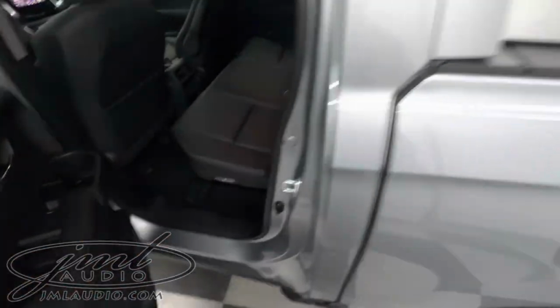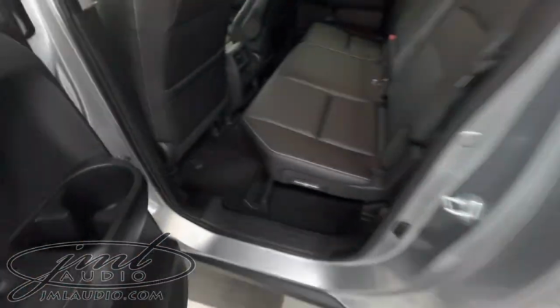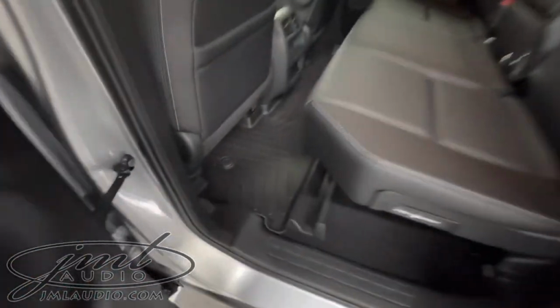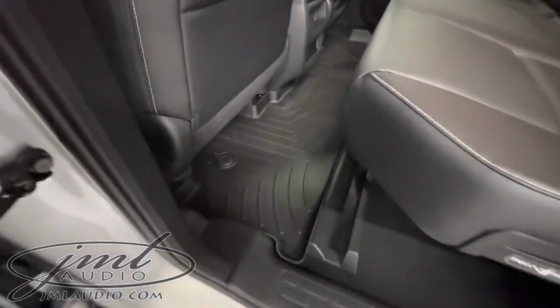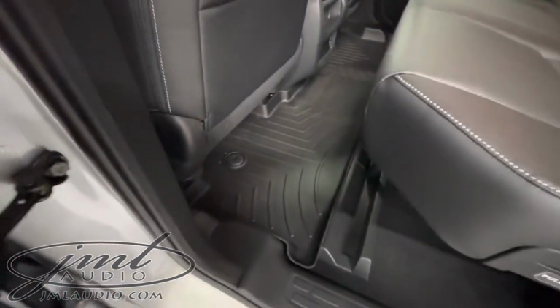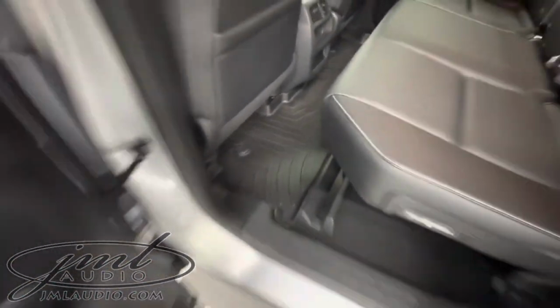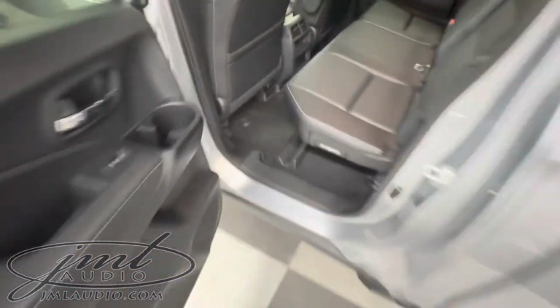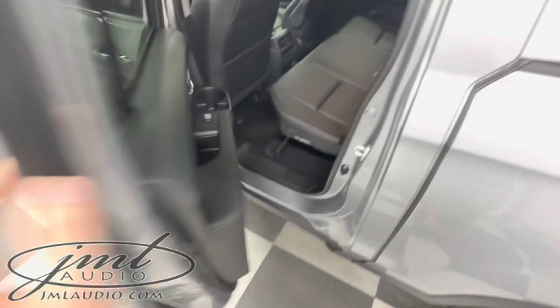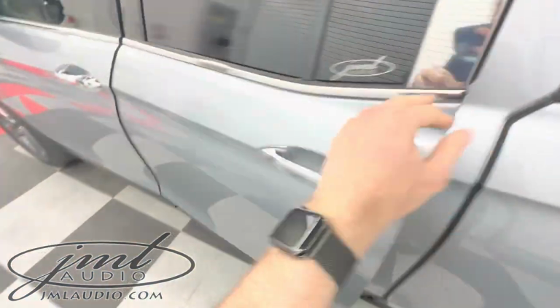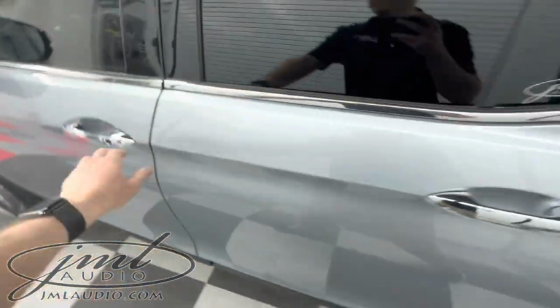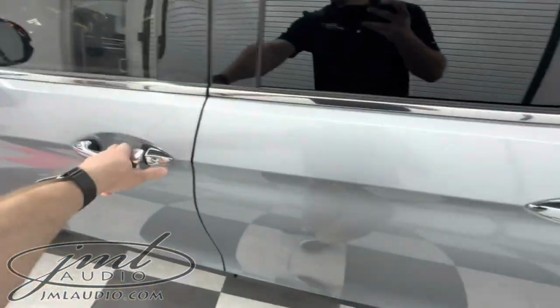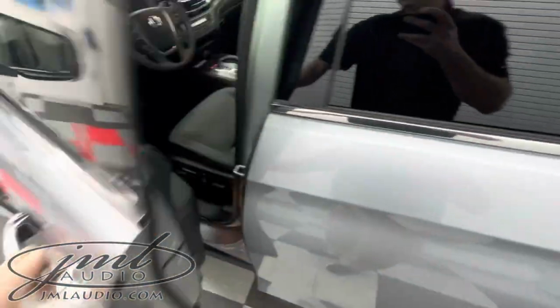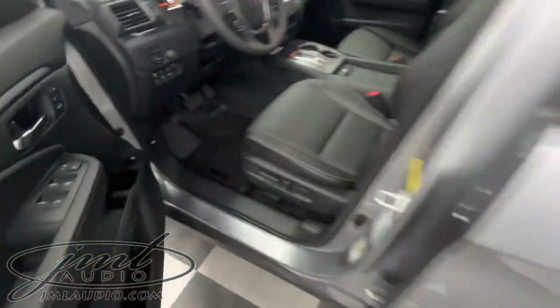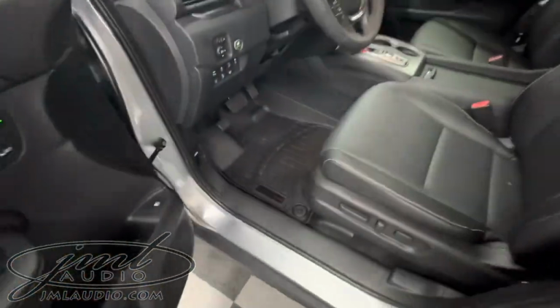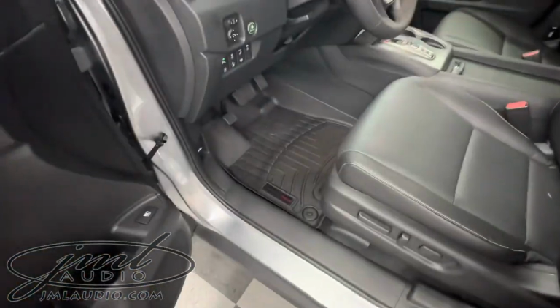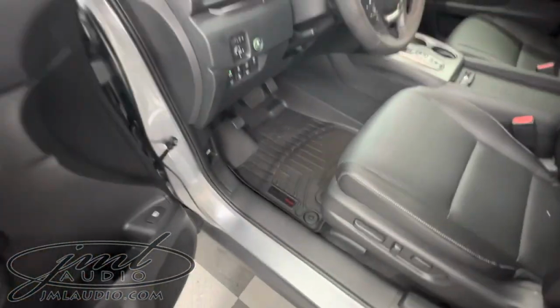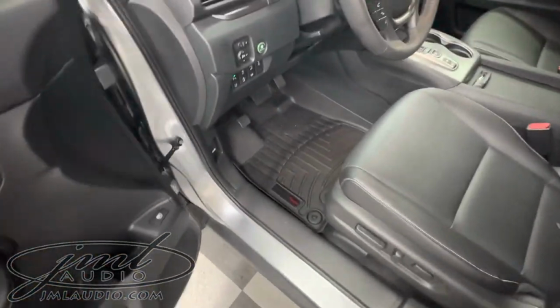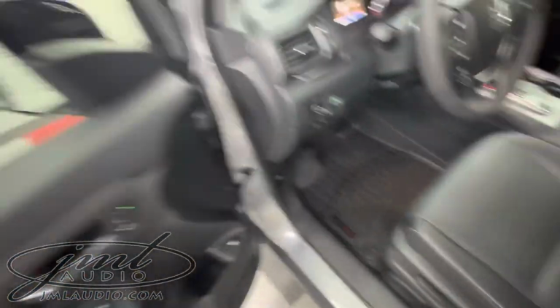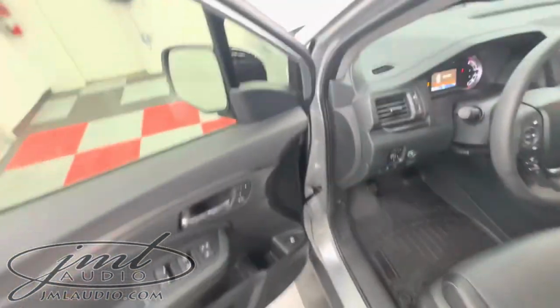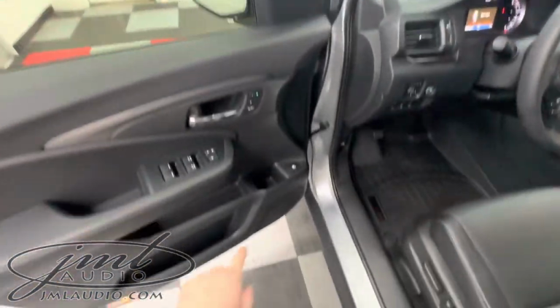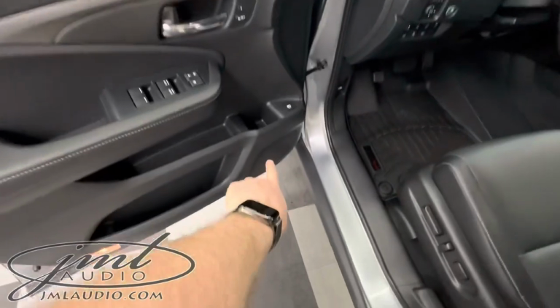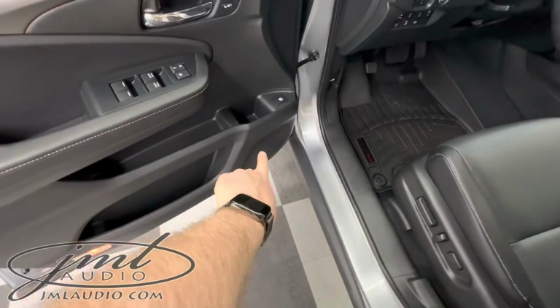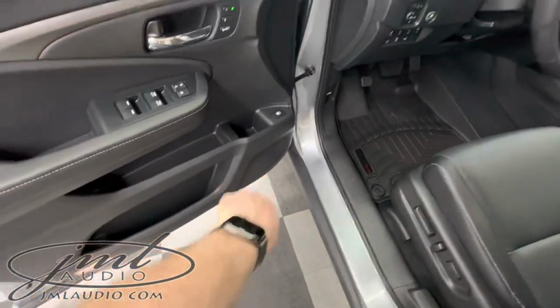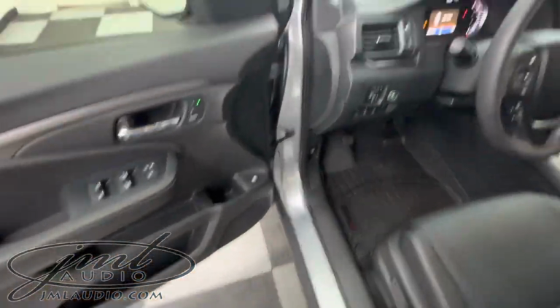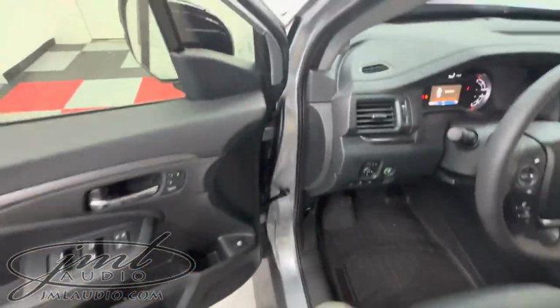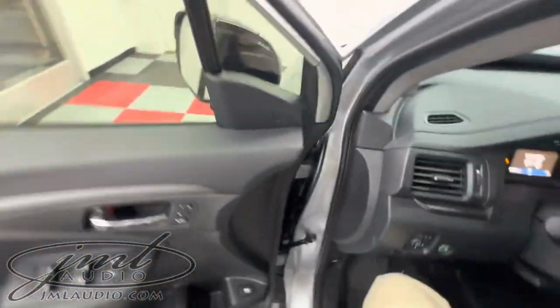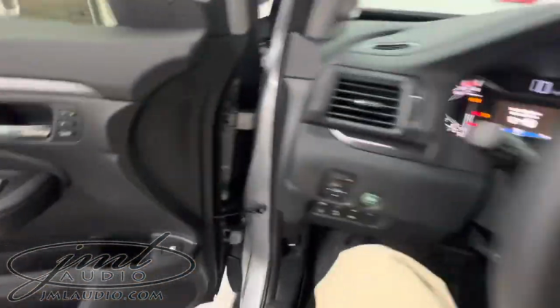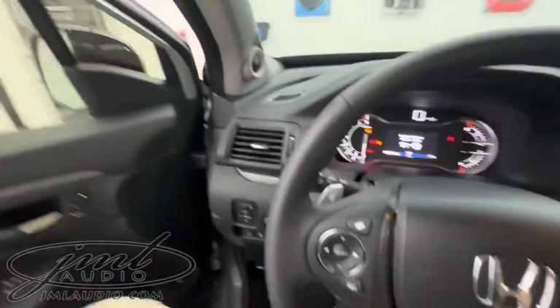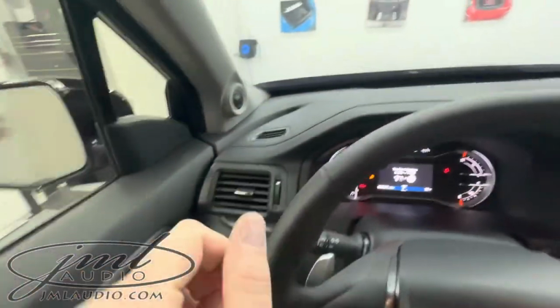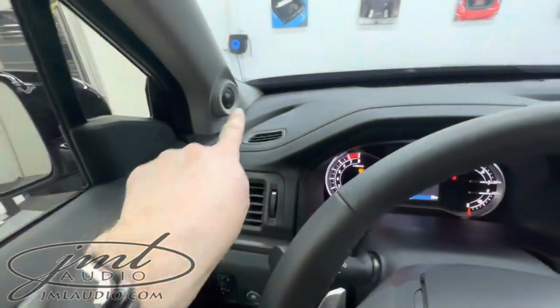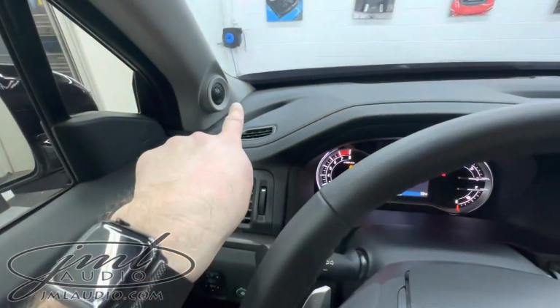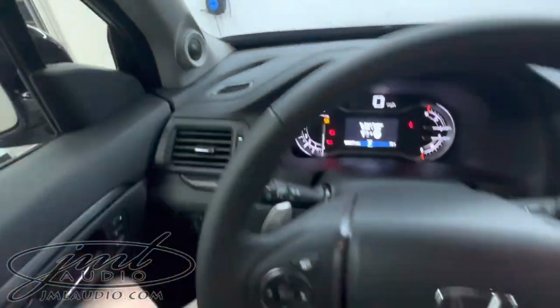We also added the all-weather mats to the rear as well as to the front. On the doors, we did an updated mid-bass and a tweeter right here.